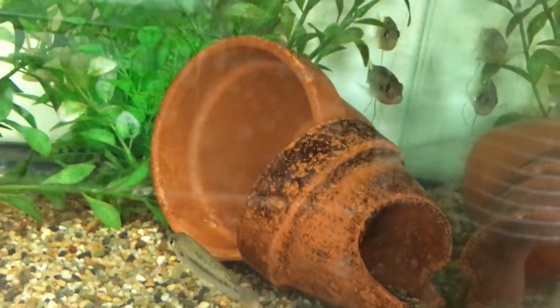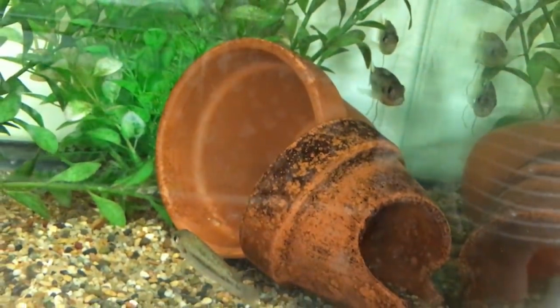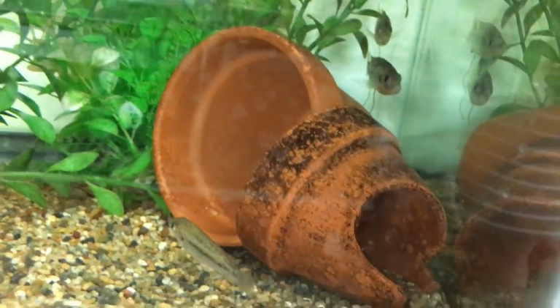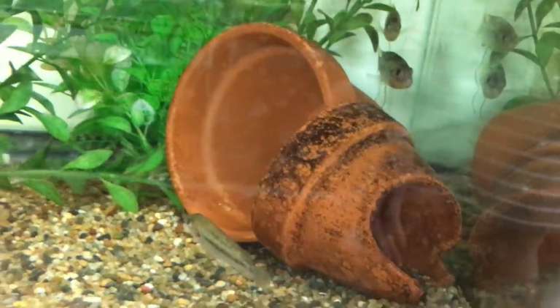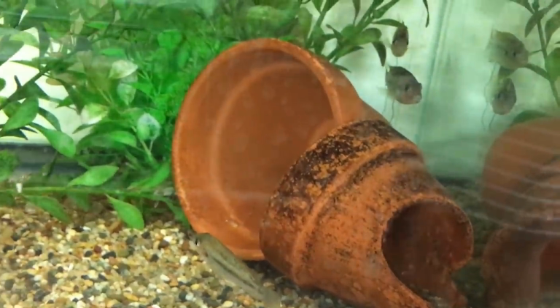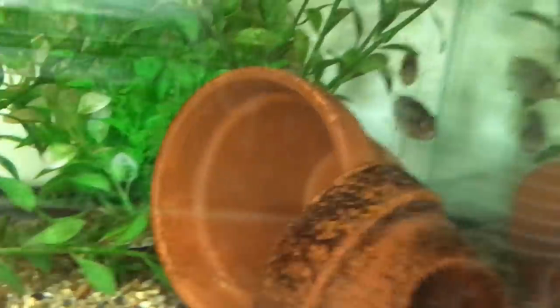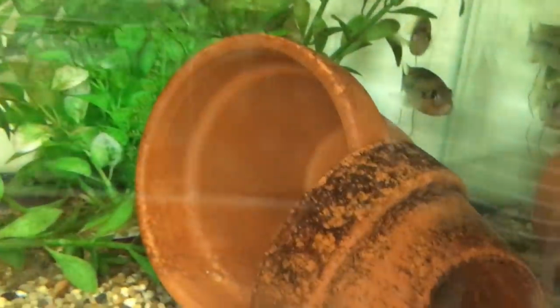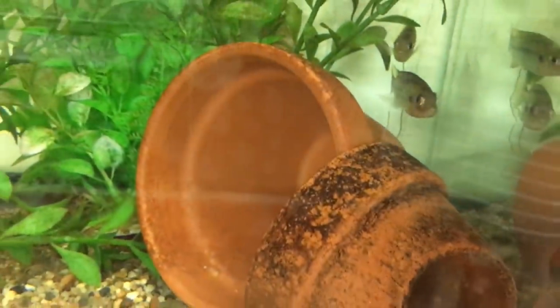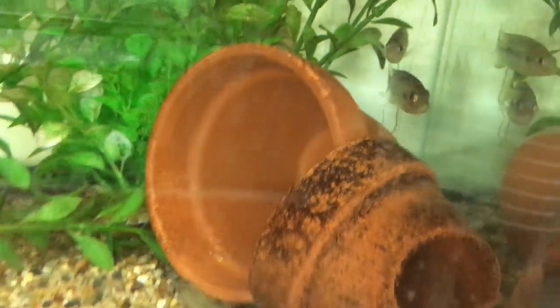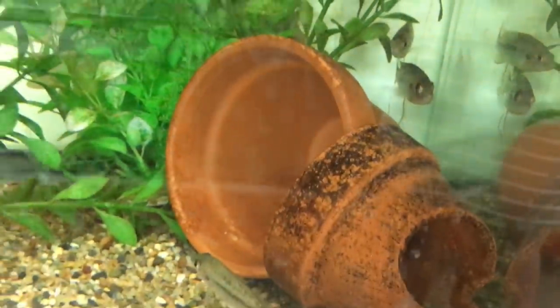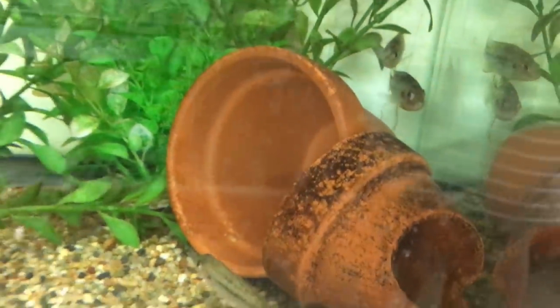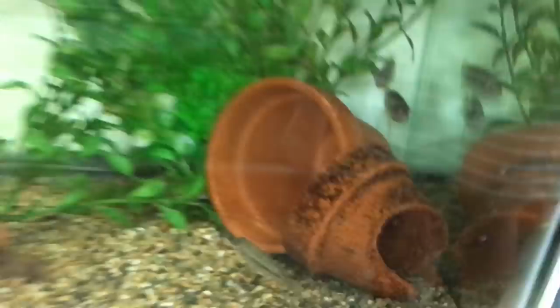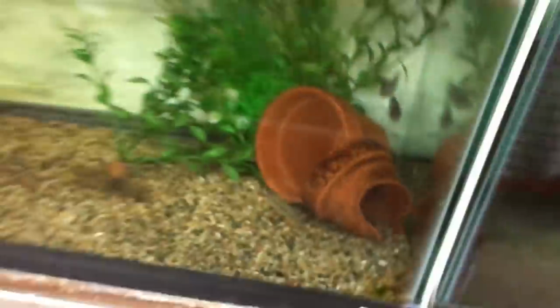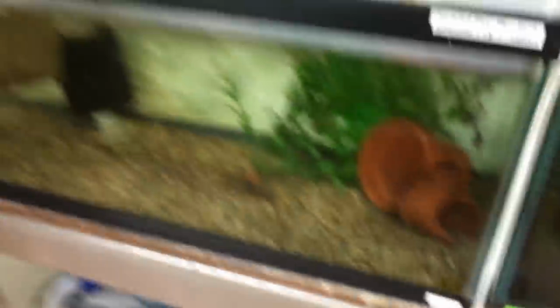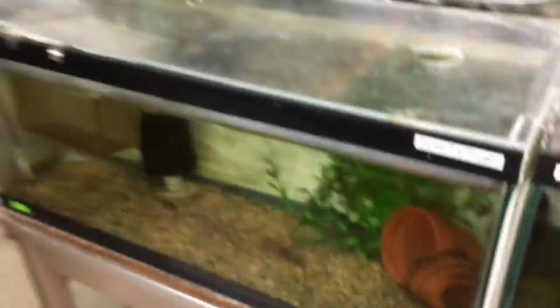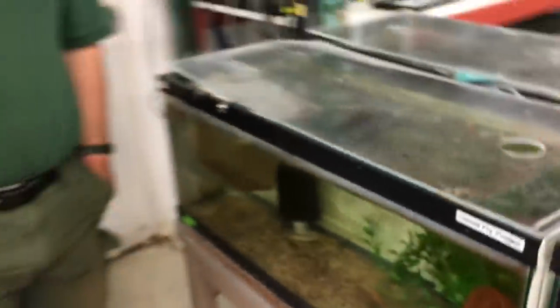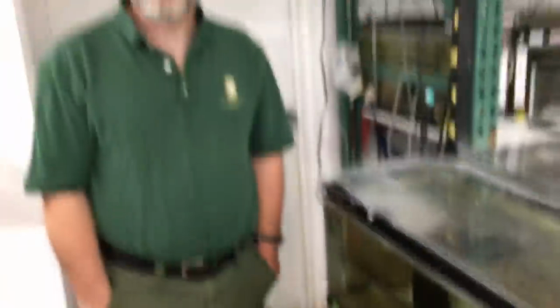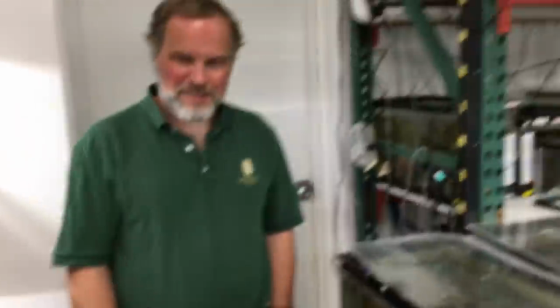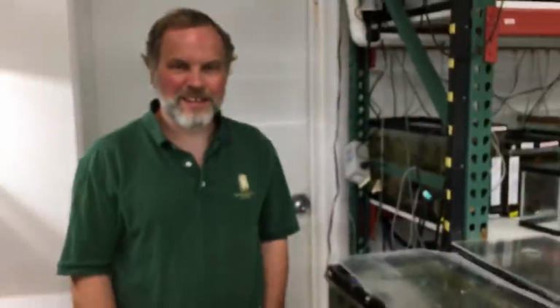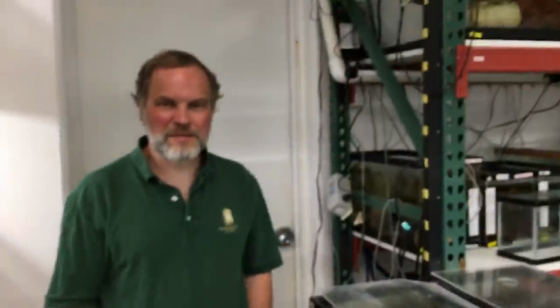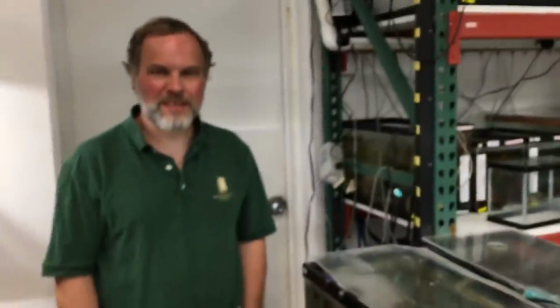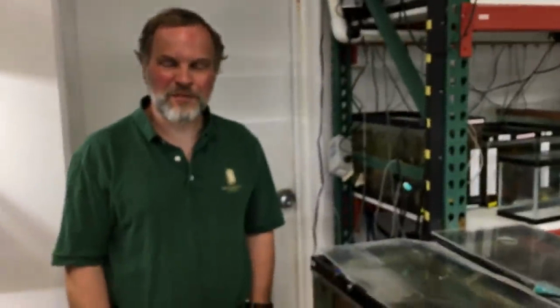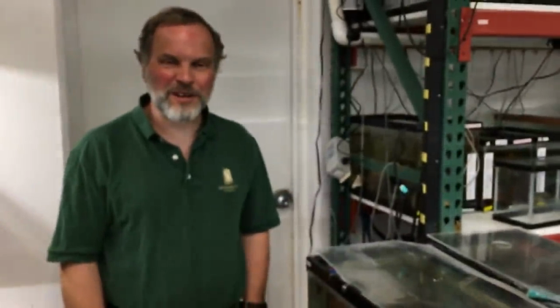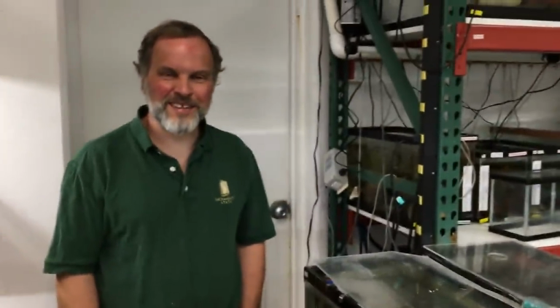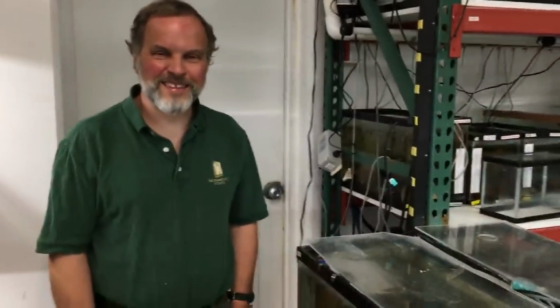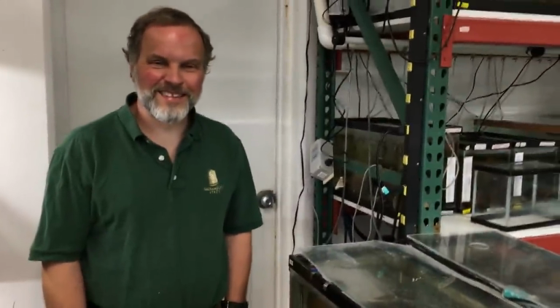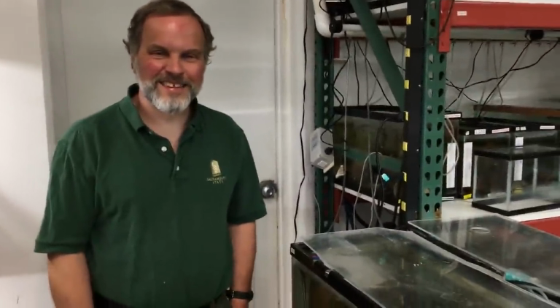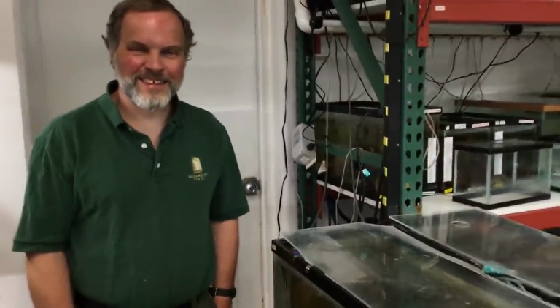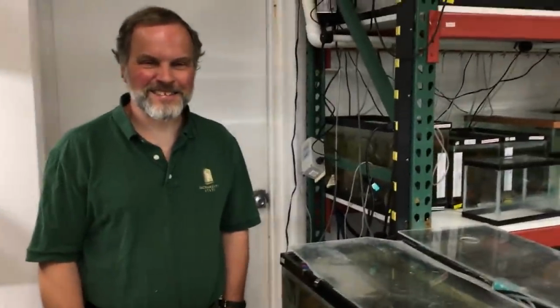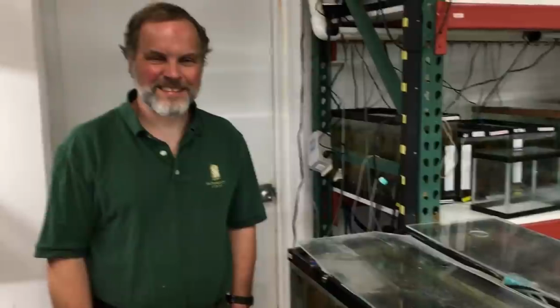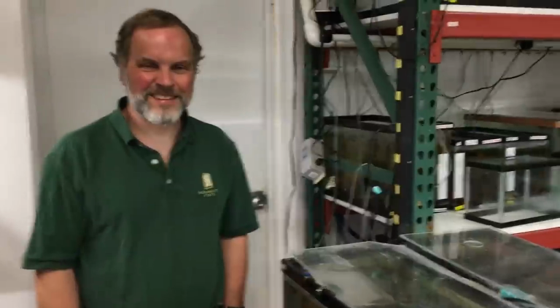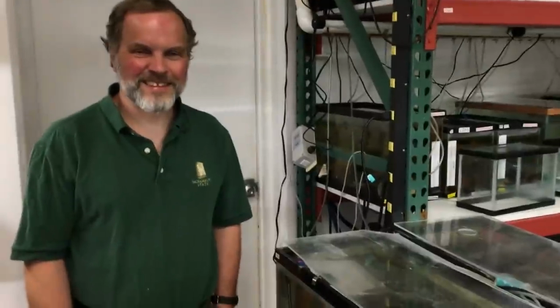Very cool — freshwater sponges! Well, thank you so much for your time, Dr. Coleman. You're very welcome. Stay tuned for more Species Spotlights.